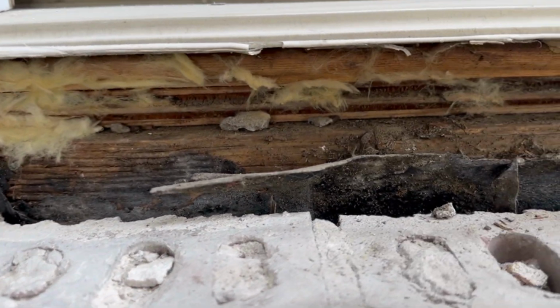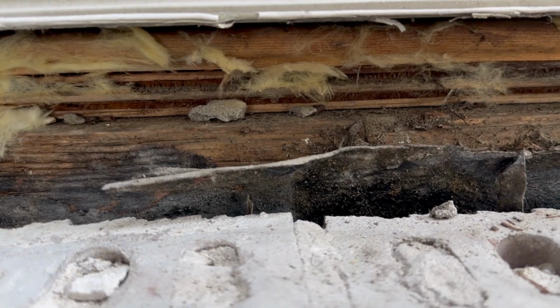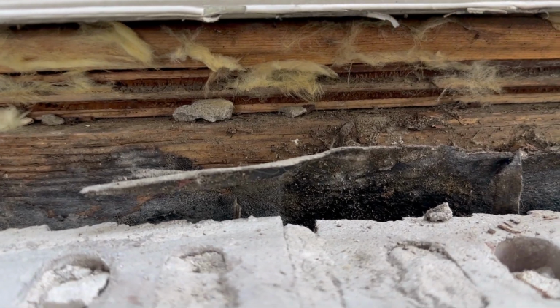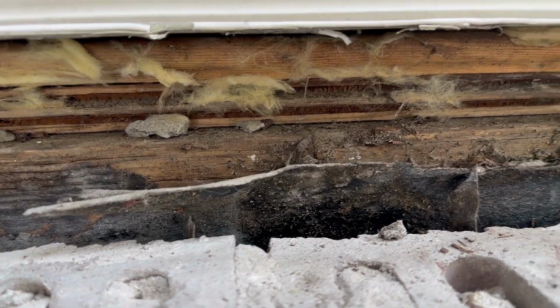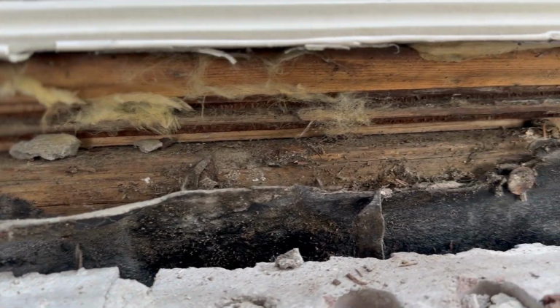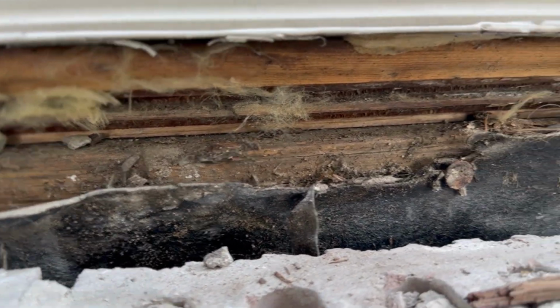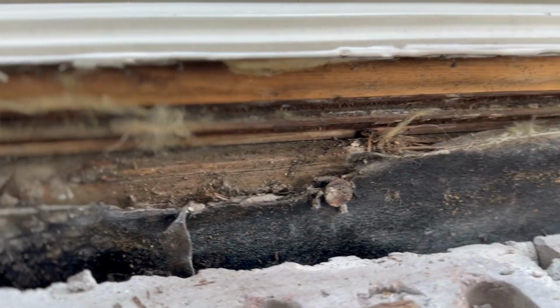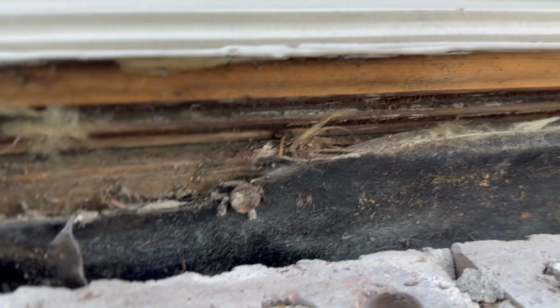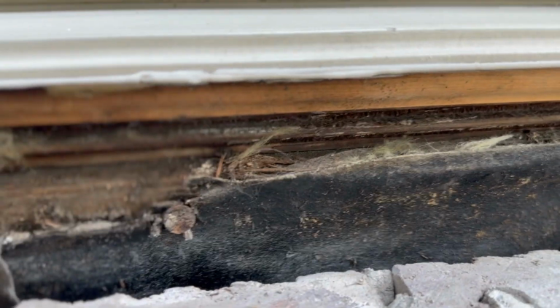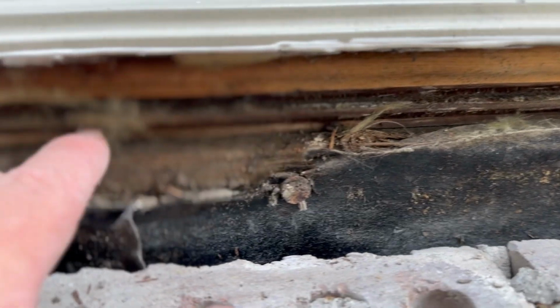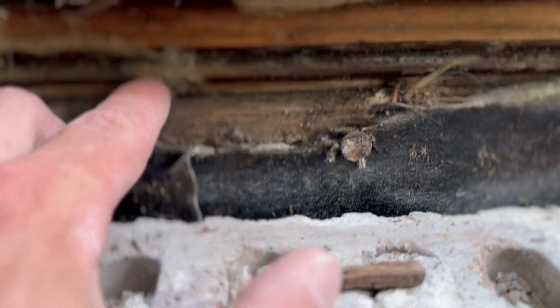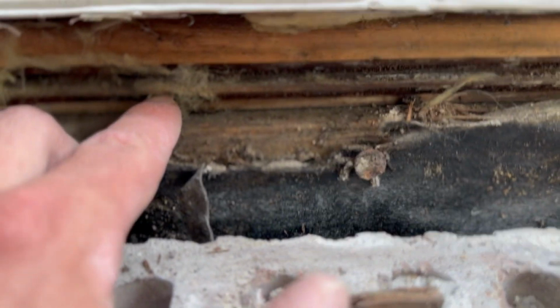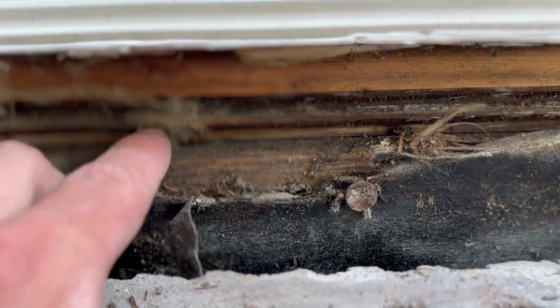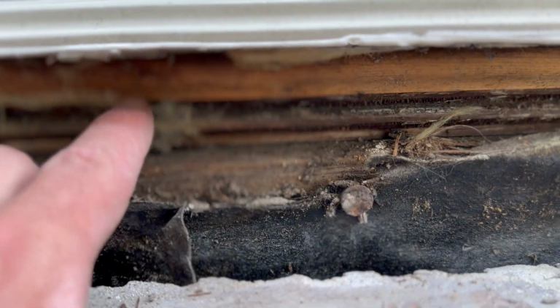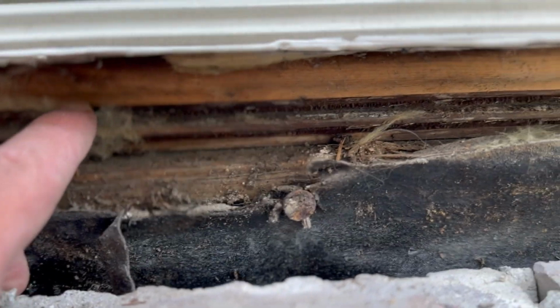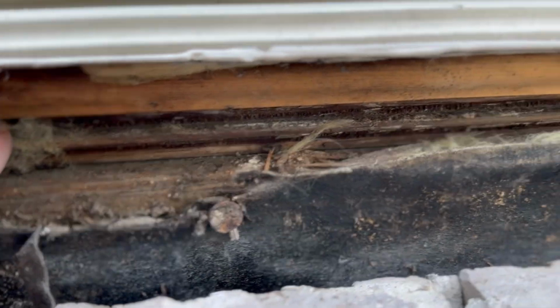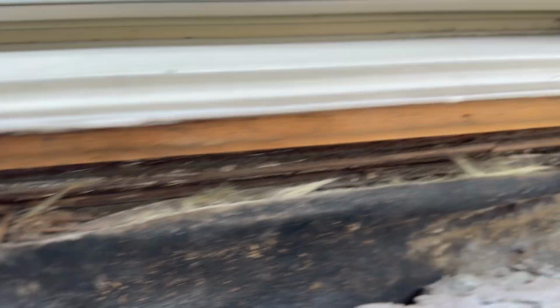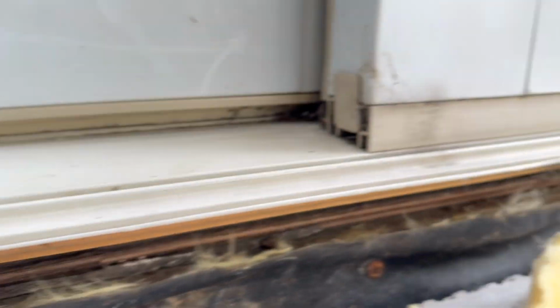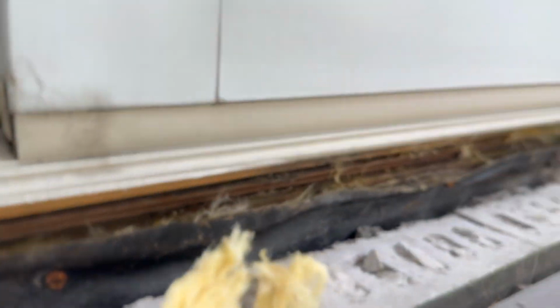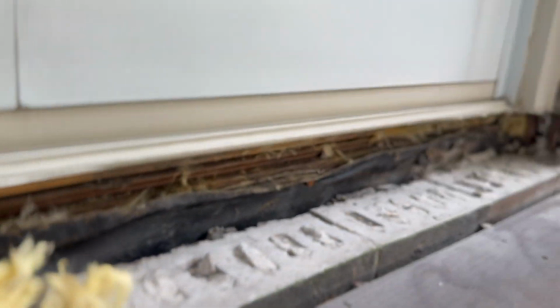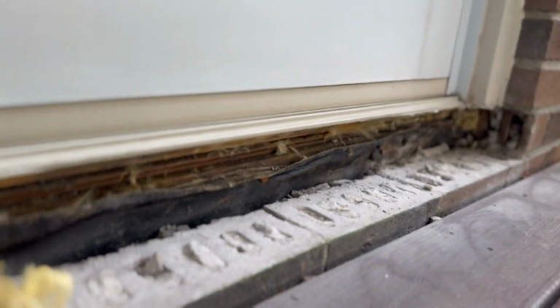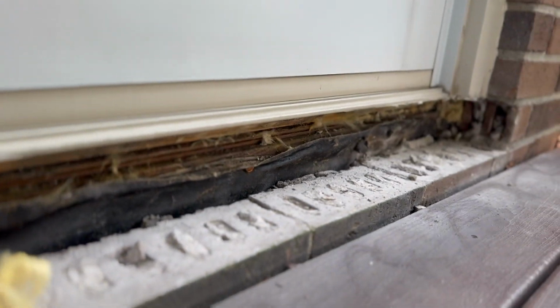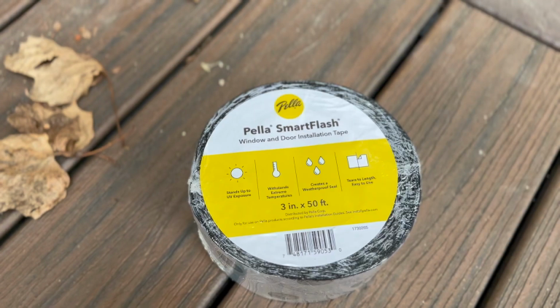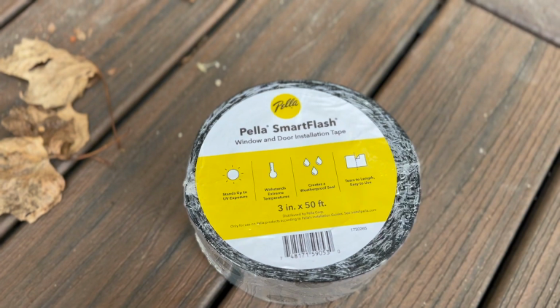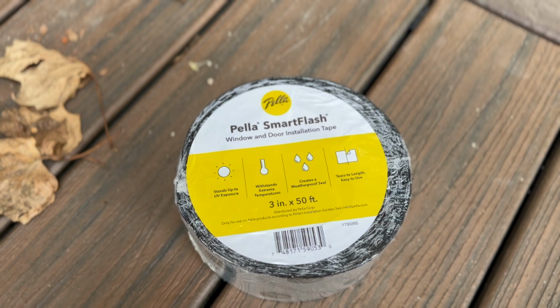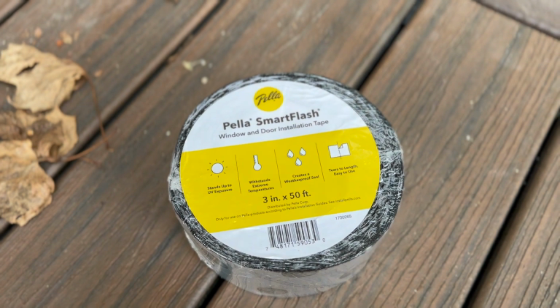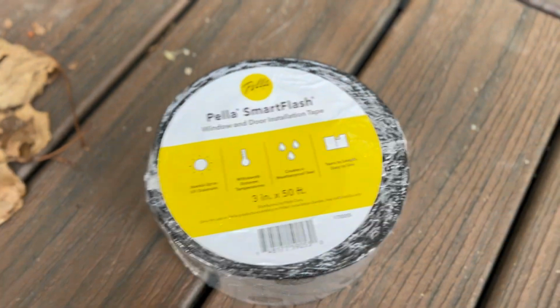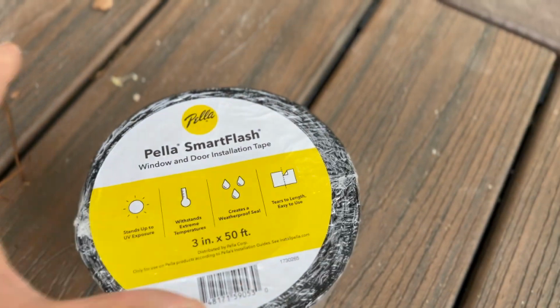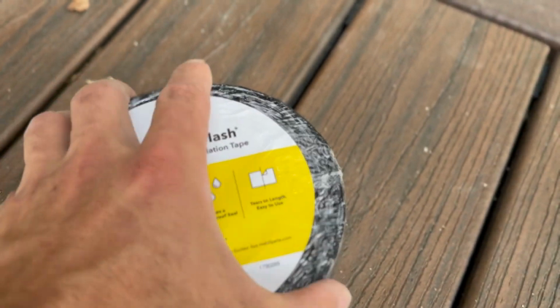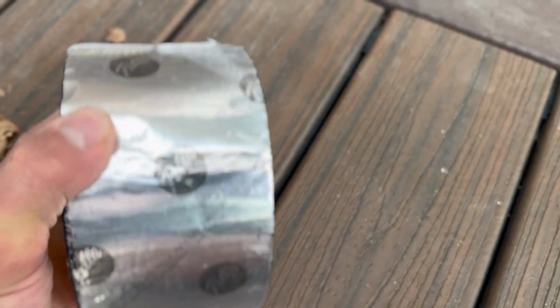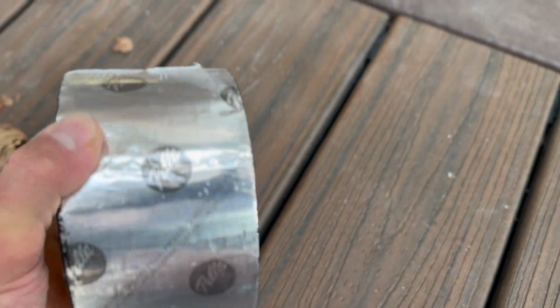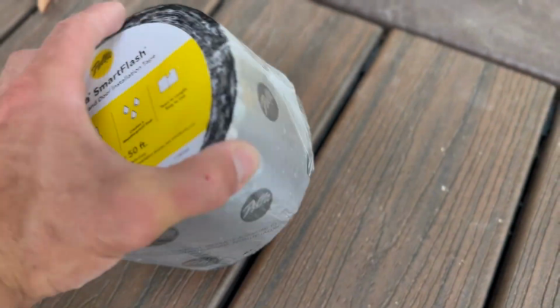You can see here we have the rim joist, the subfloor, and the wood flooring in there. This is a great way for bugs and cold air to get into the house, so we're going to fix this and waterproof it with some flashing tape.